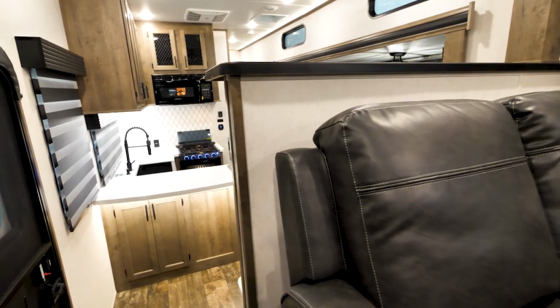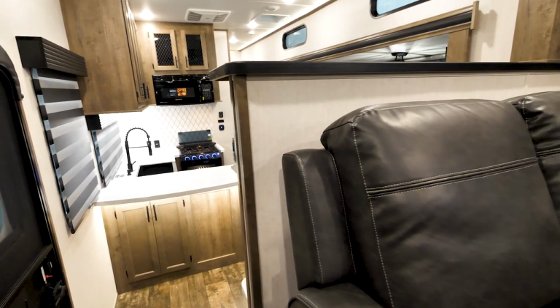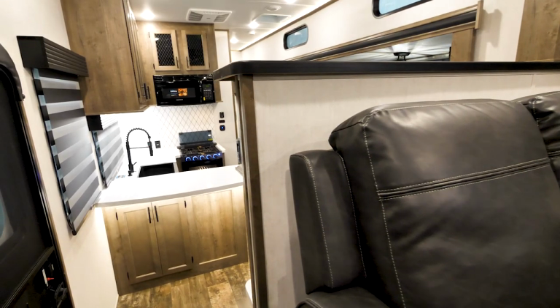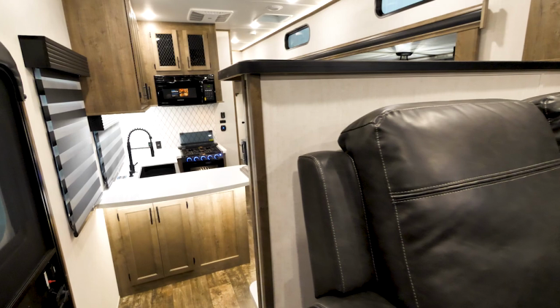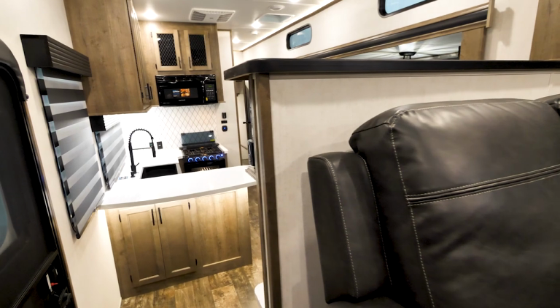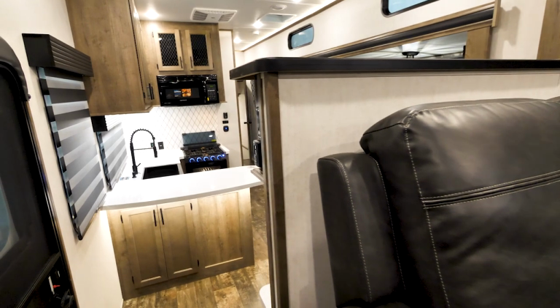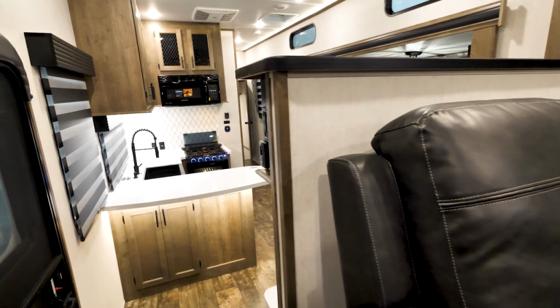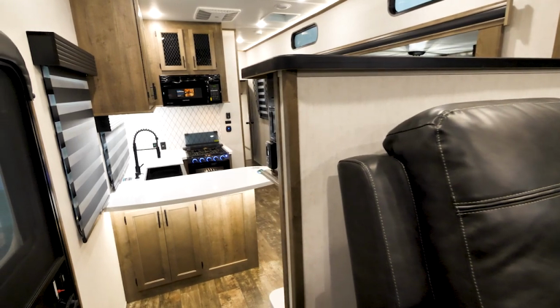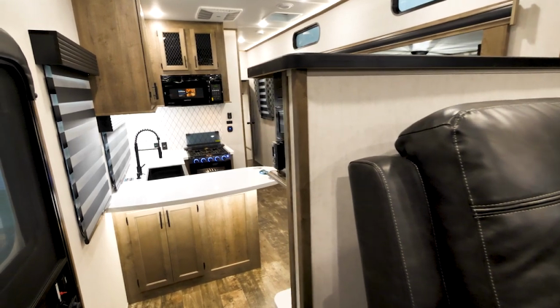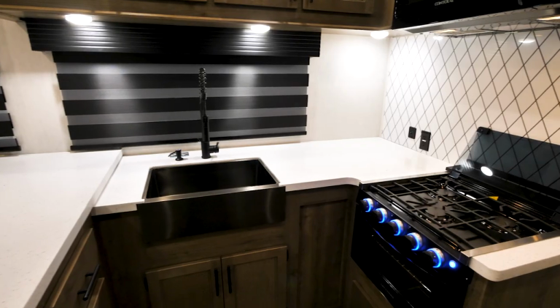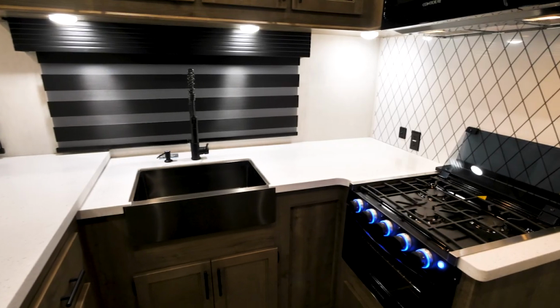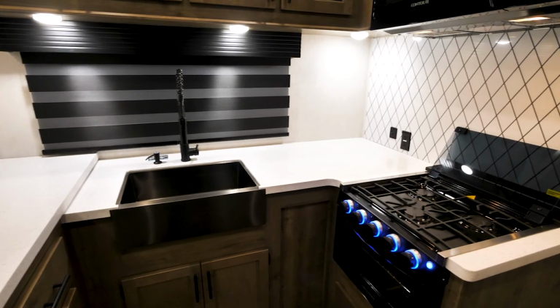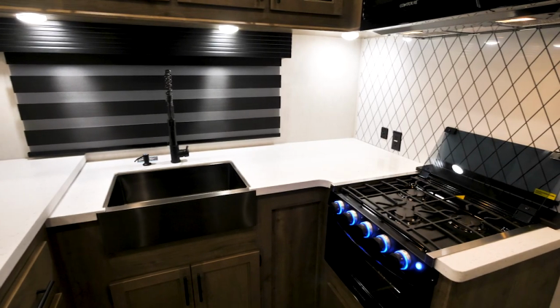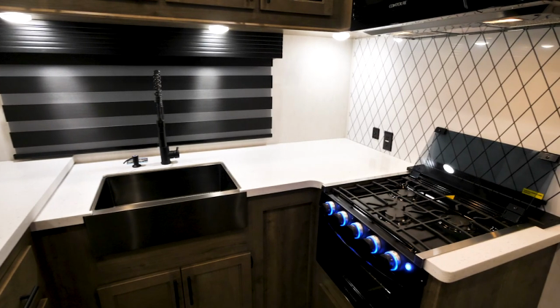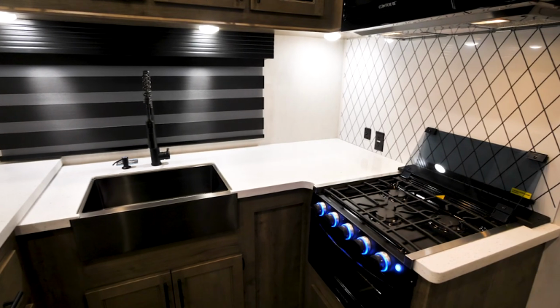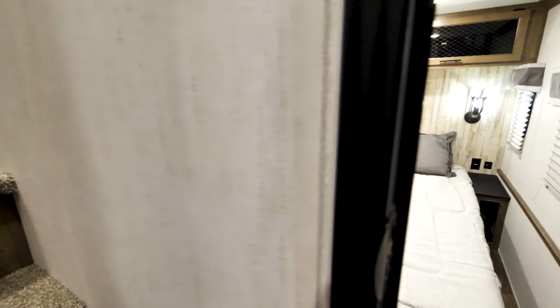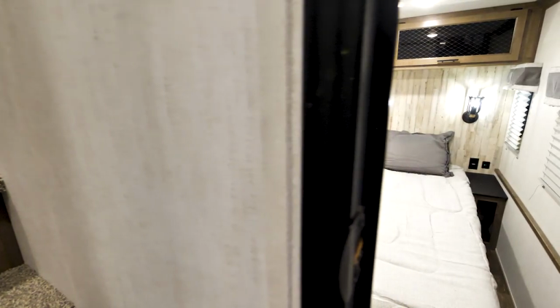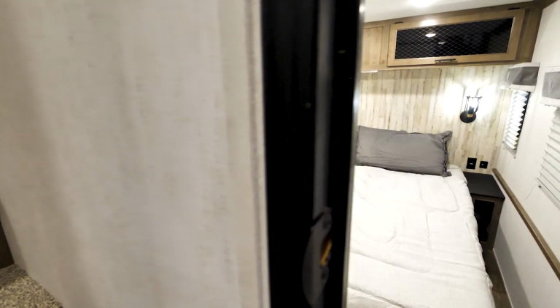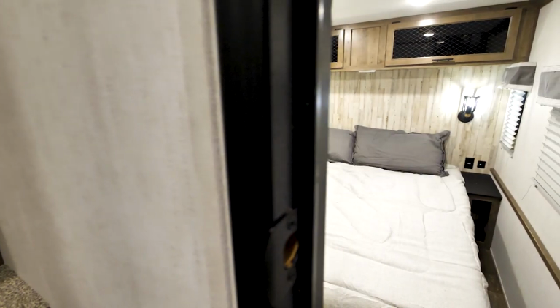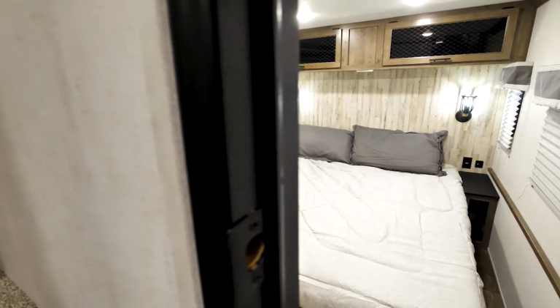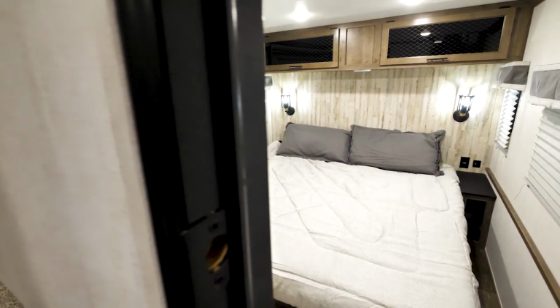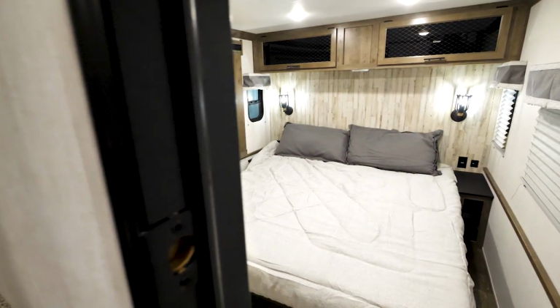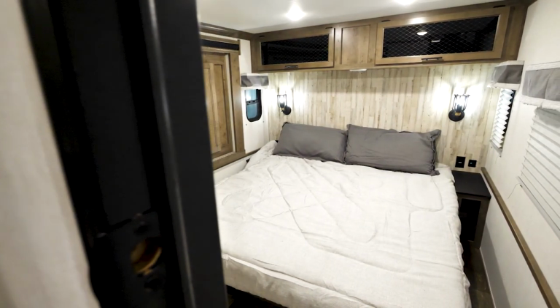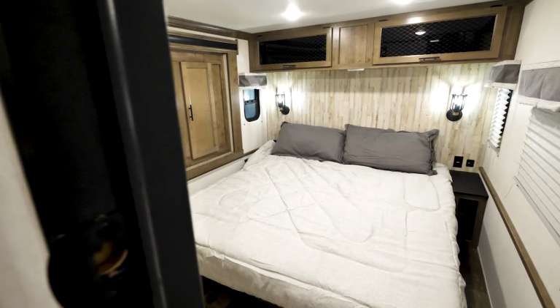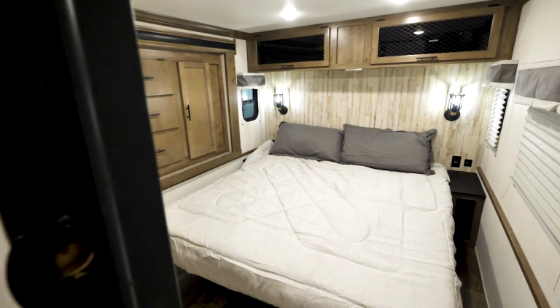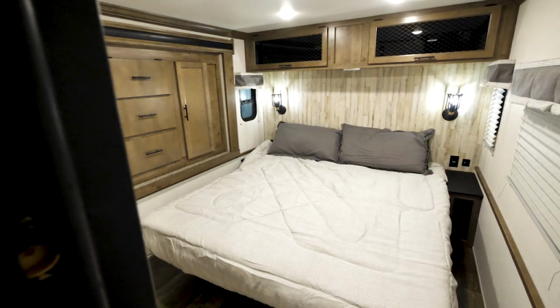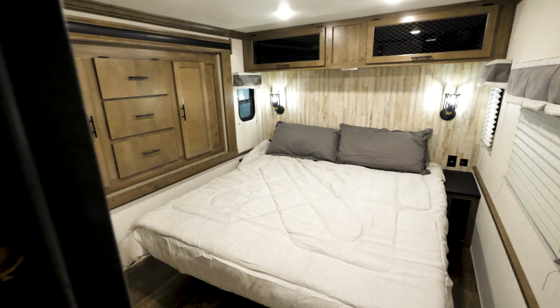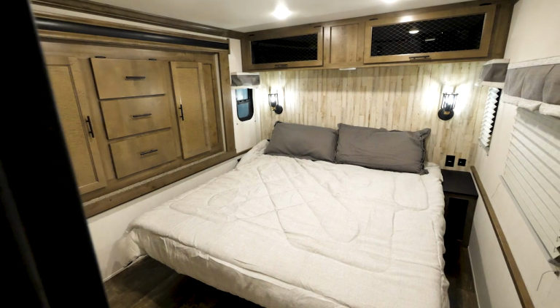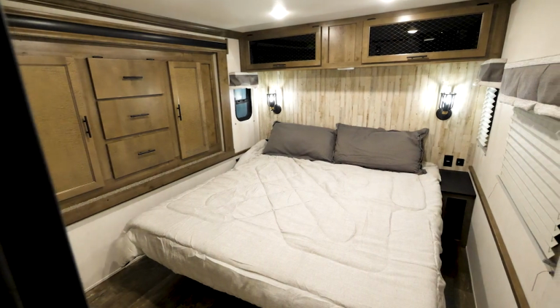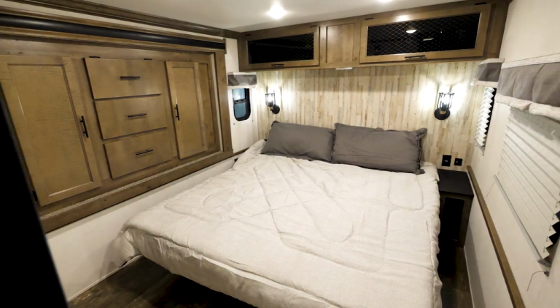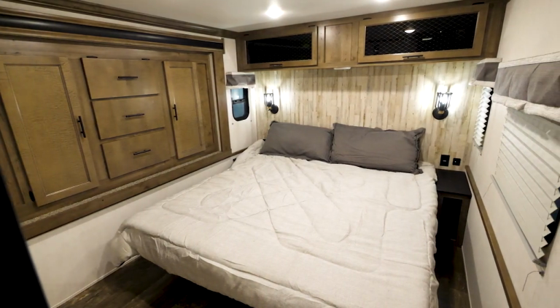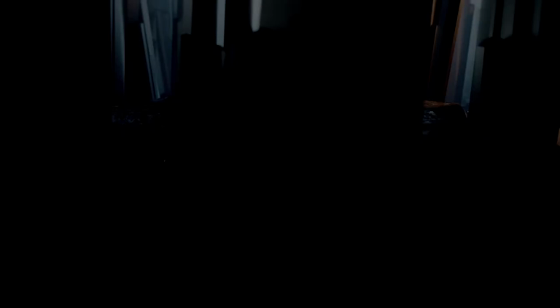Sabre fifth wheels are designed to make luxurious RV living affordable. We invite you to compare Sabre to America's most popular floor plans. Sabre provides more standard features while offering greater affordability. Choose Sabre, get more.